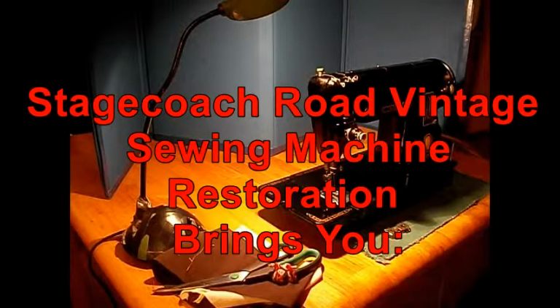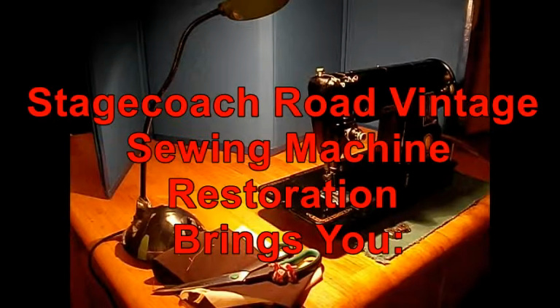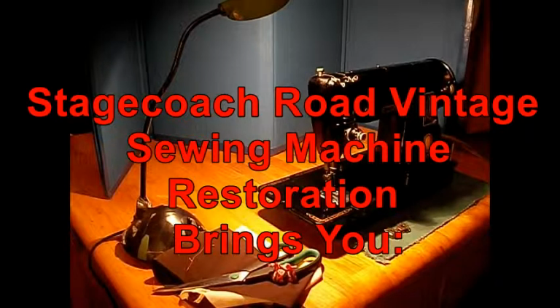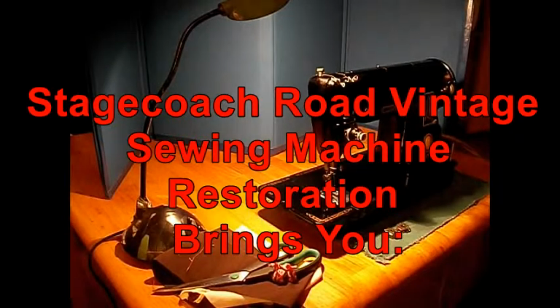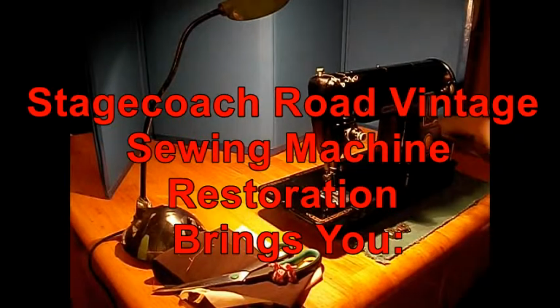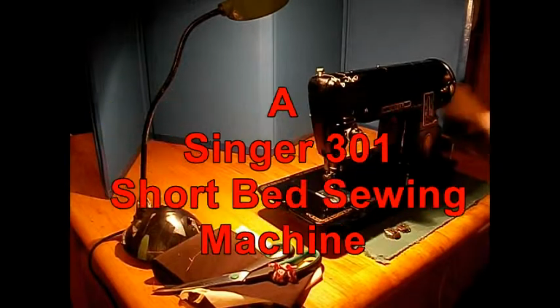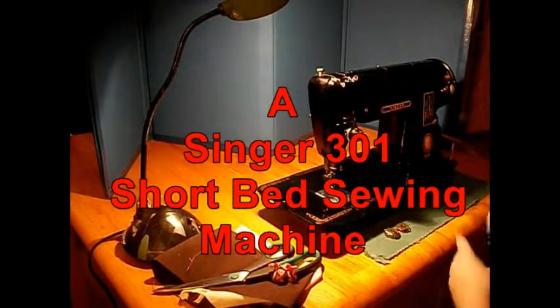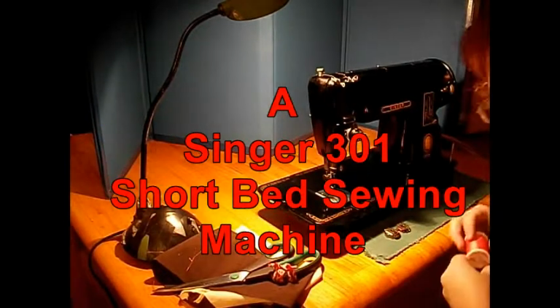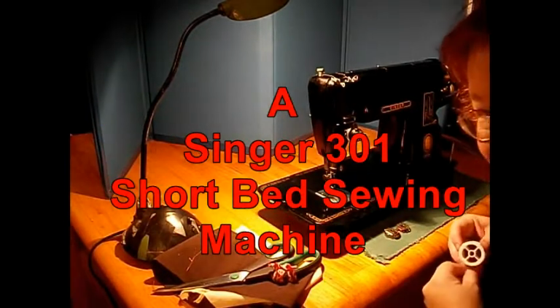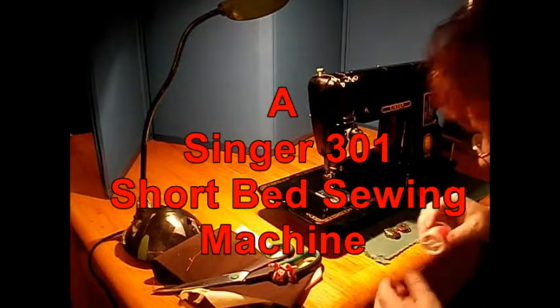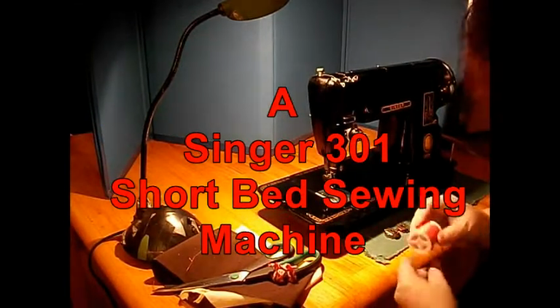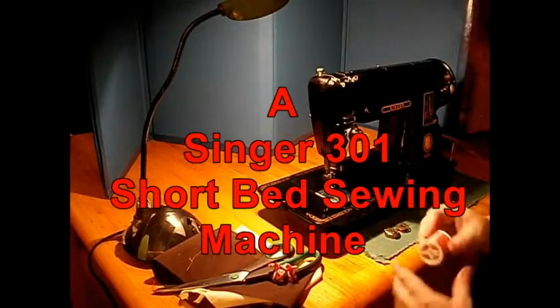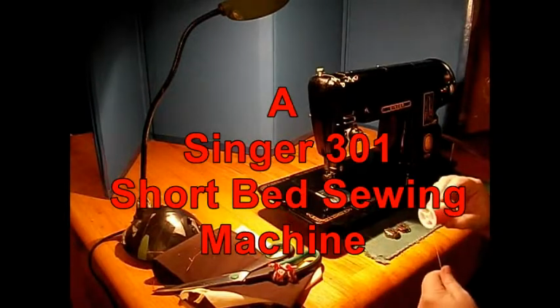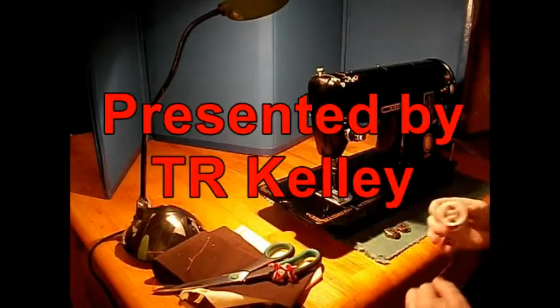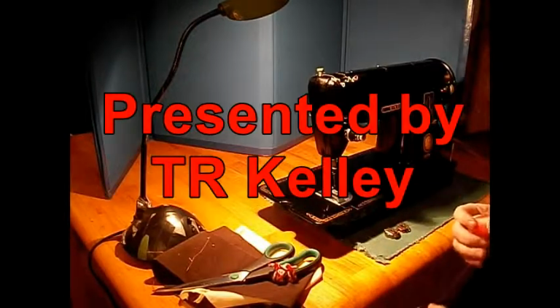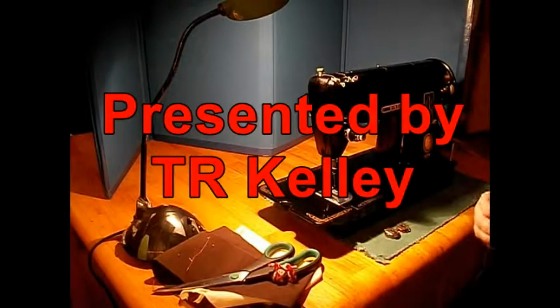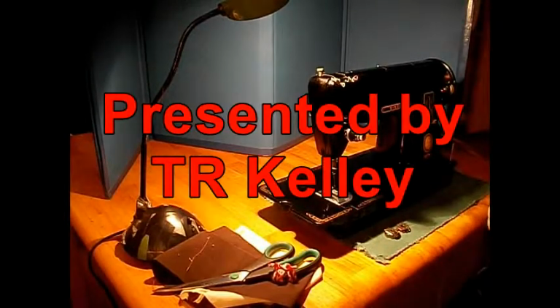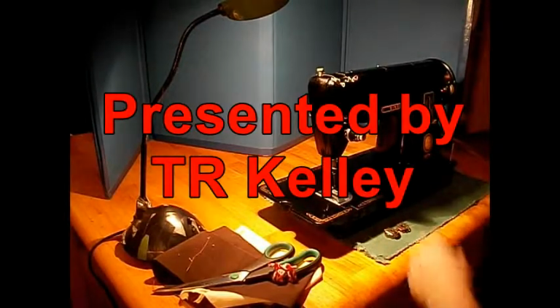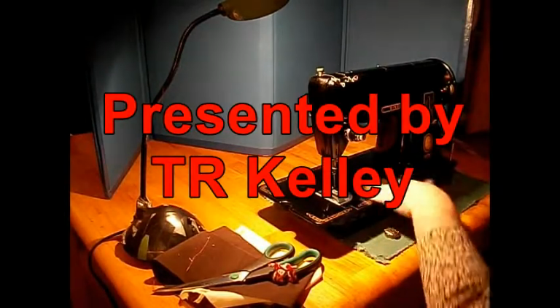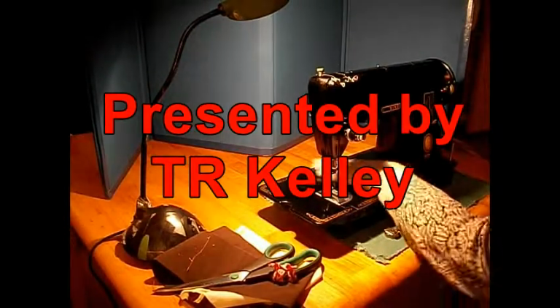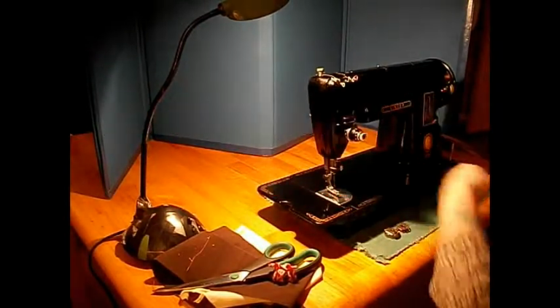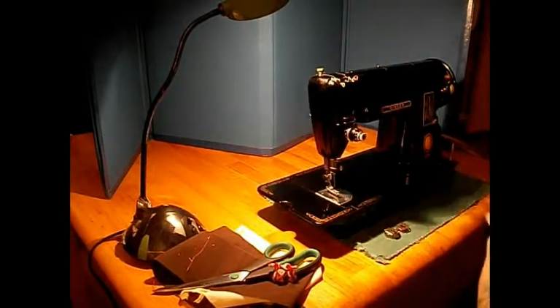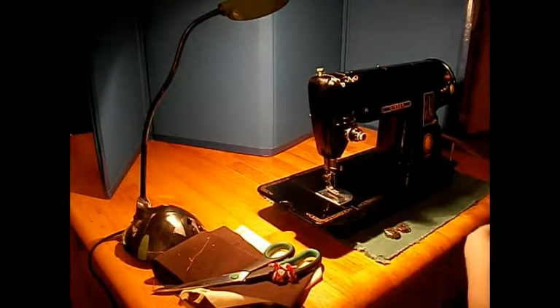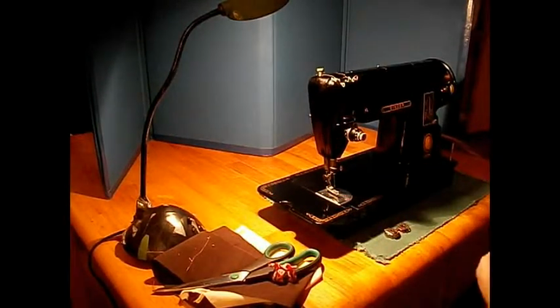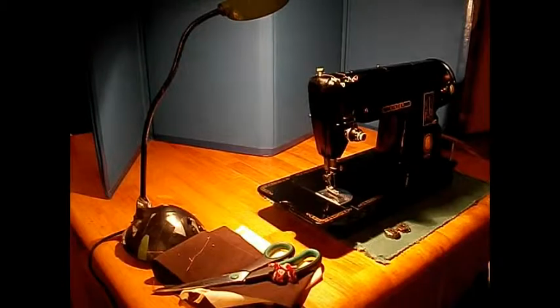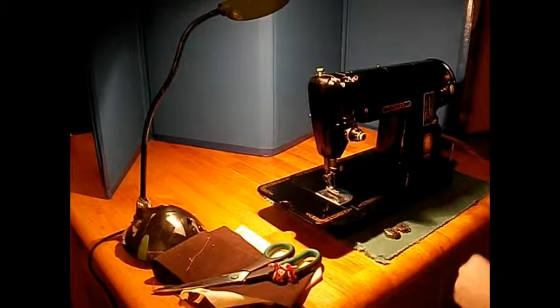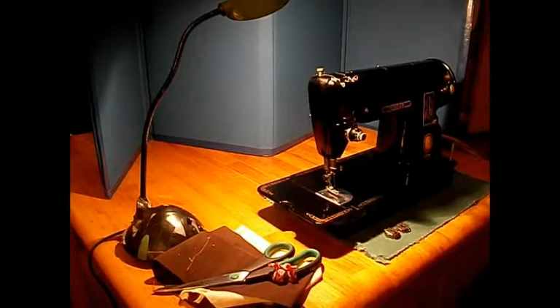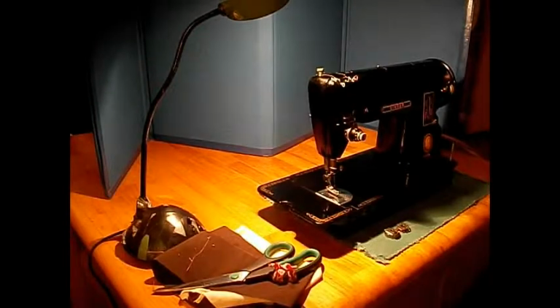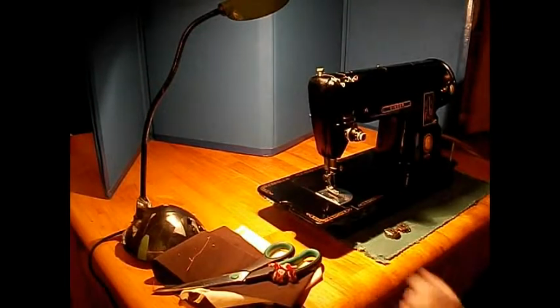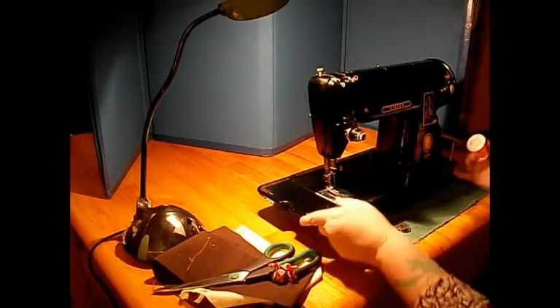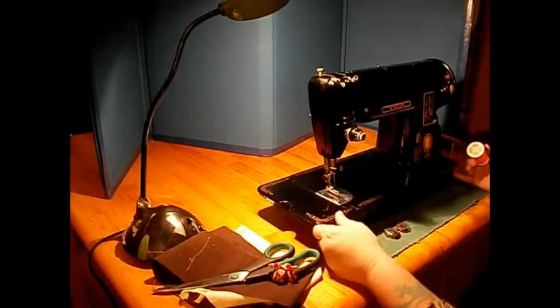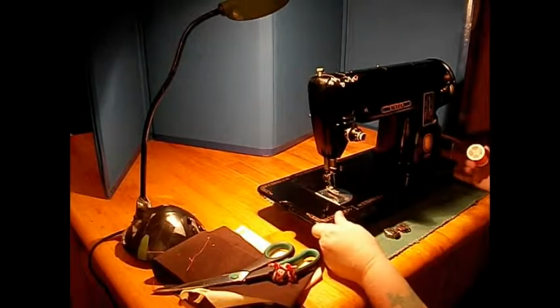Roll it. Hi, it's me again, TR for Stagecoach Road Sewing Machines. Today I've got a real classic for you. This is the Singer 301A in black.